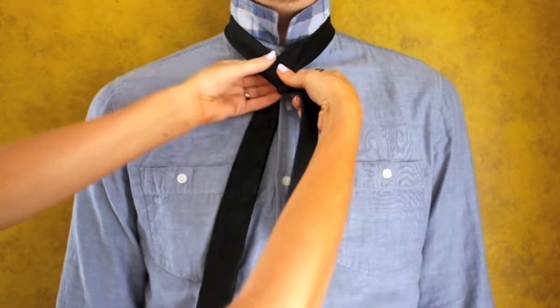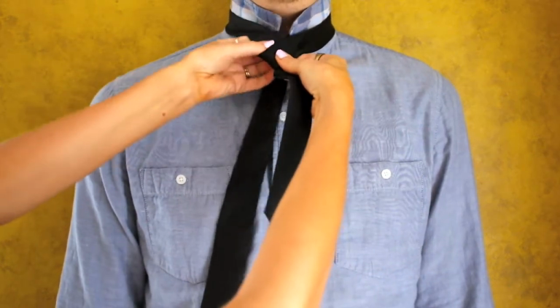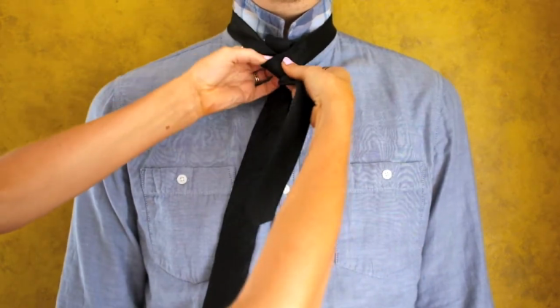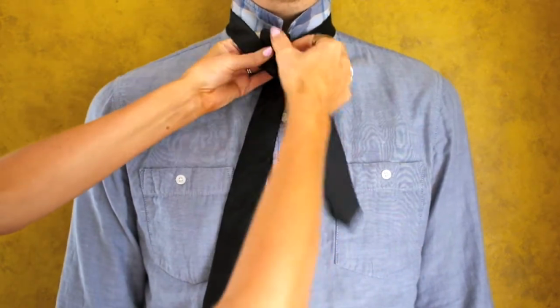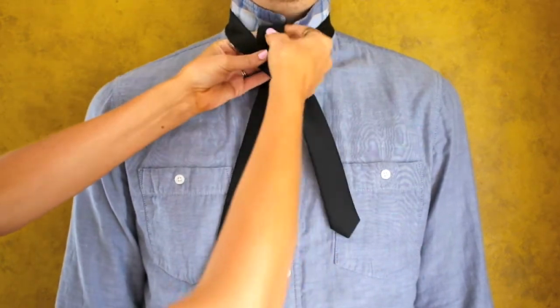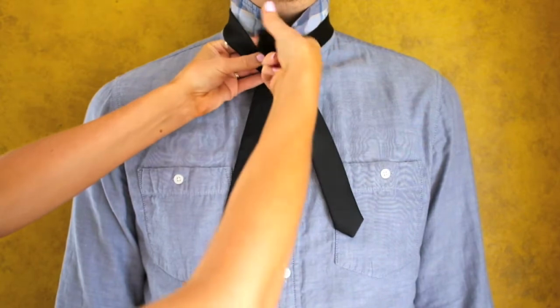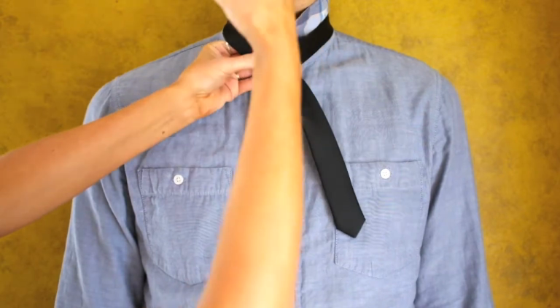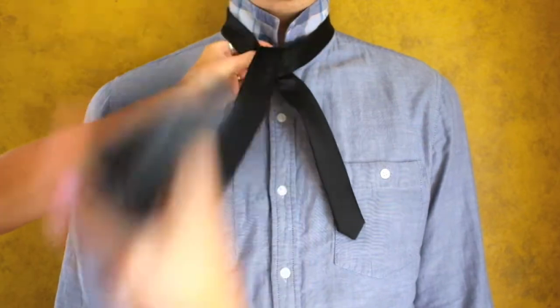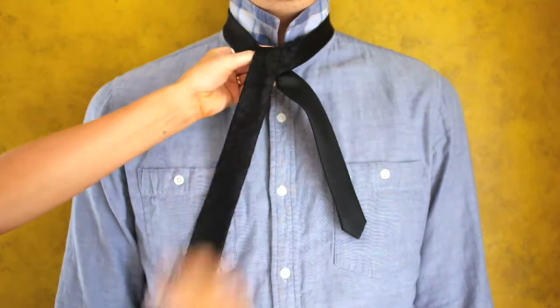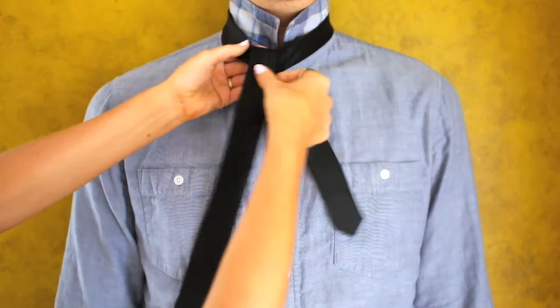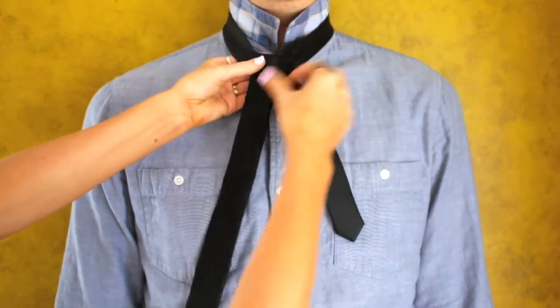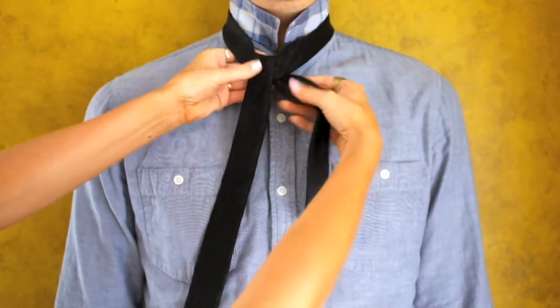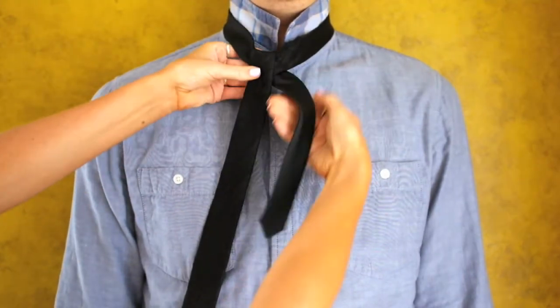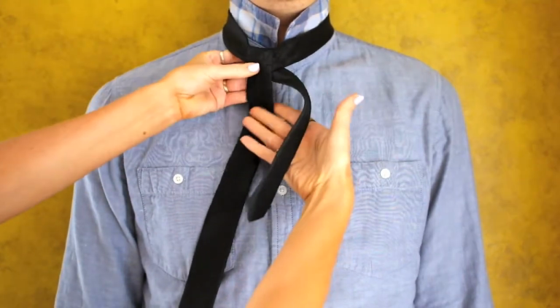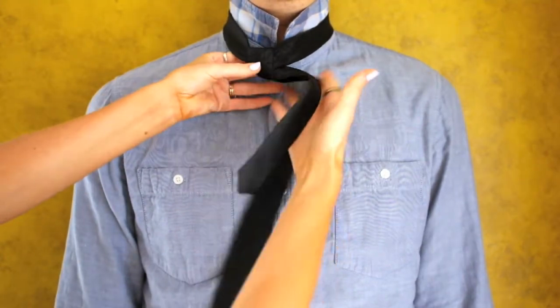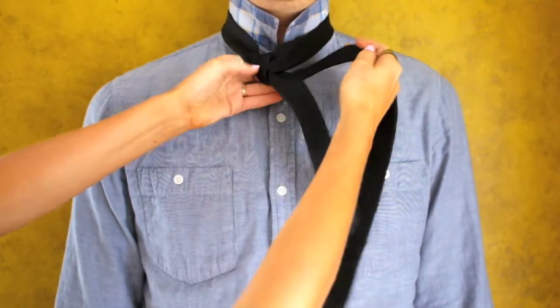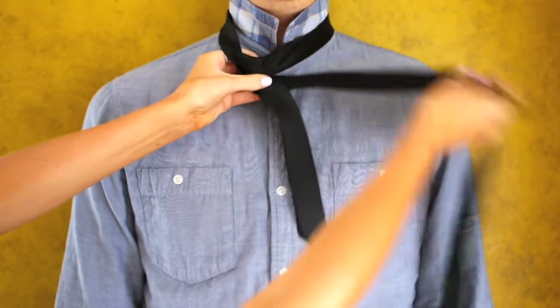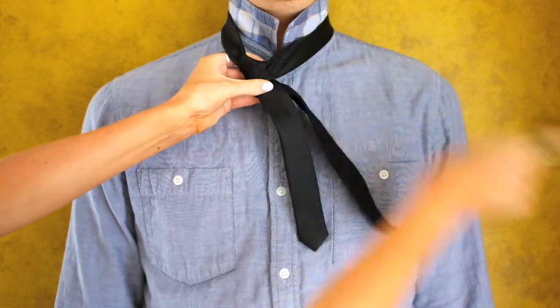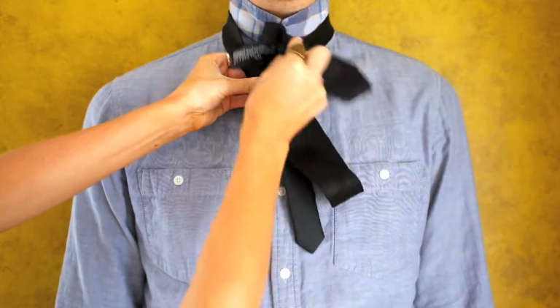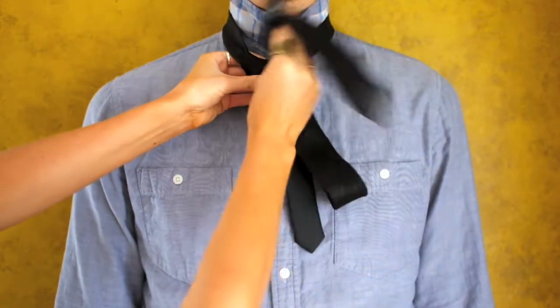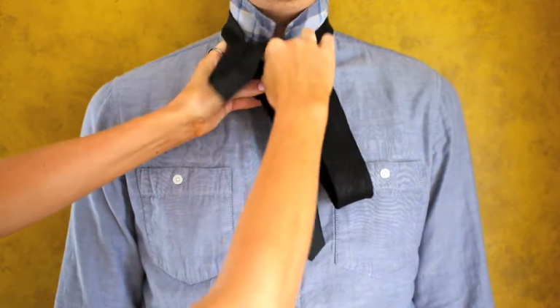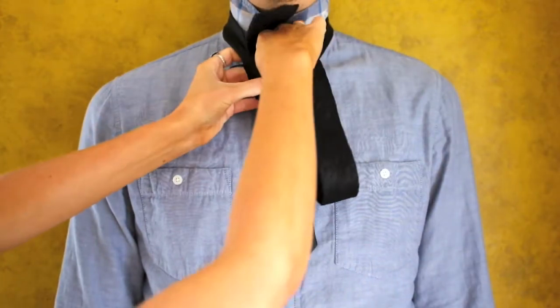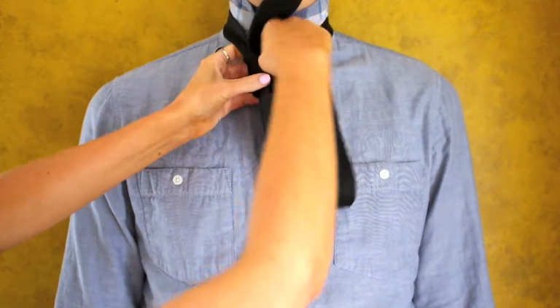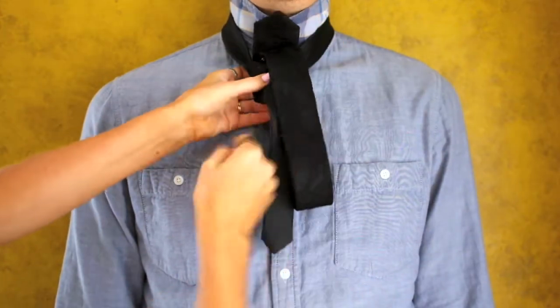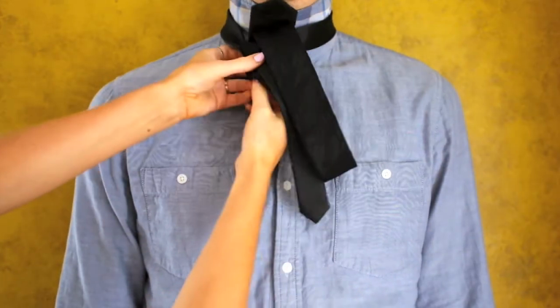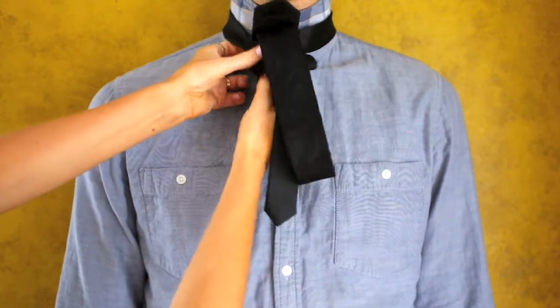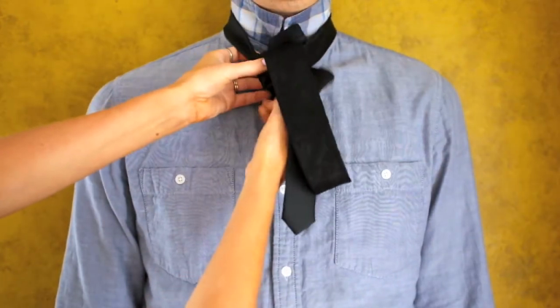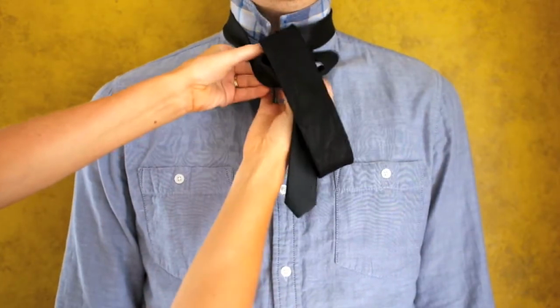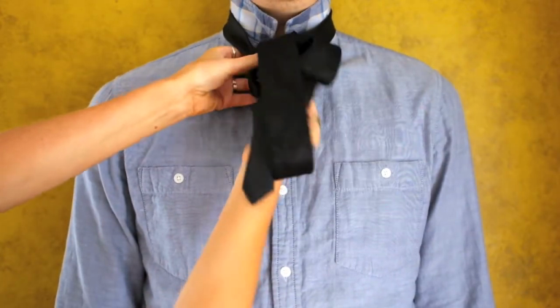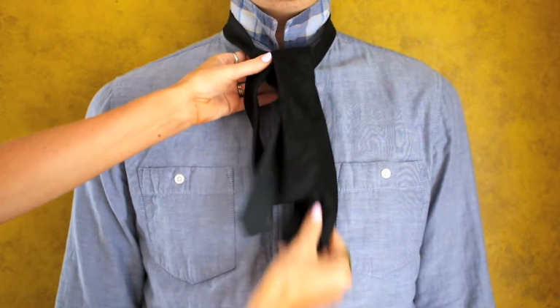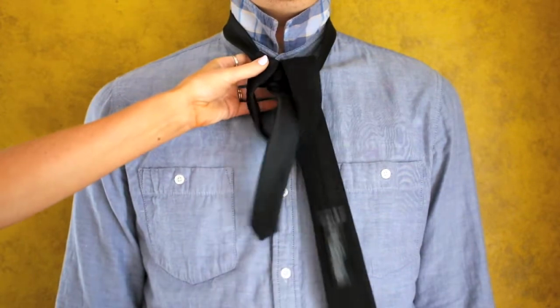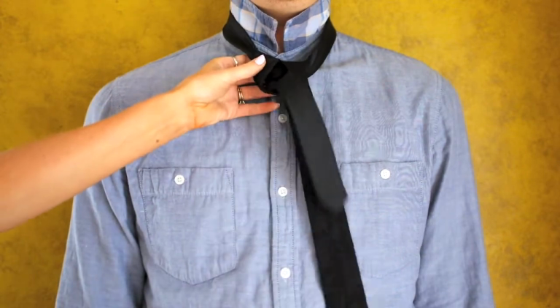Then take the wide part of the tie and pull it through the back of the neck hole and down. Then swoop it around the skinny part of the tie and bring it back around the front of the neck hole and pull it through.